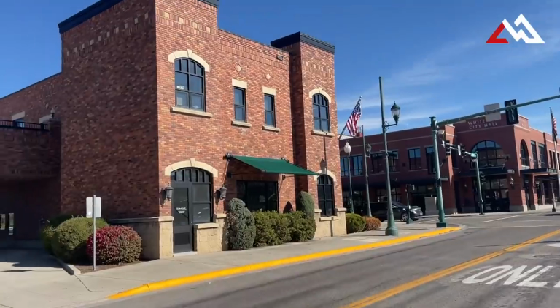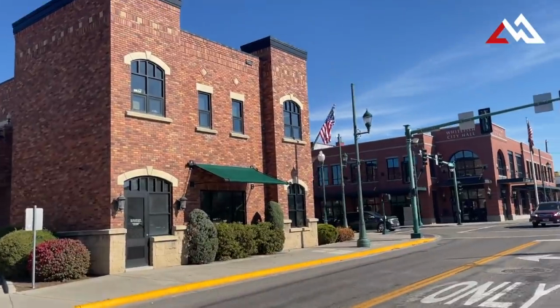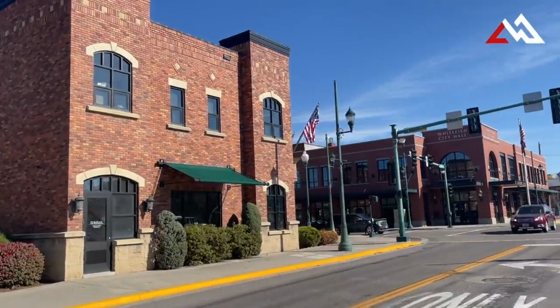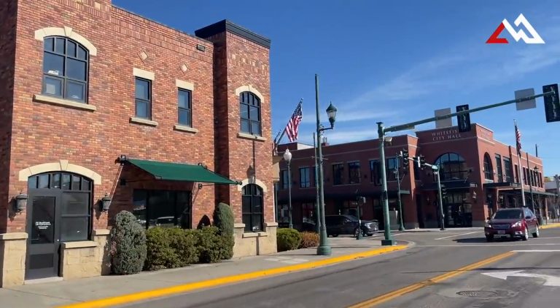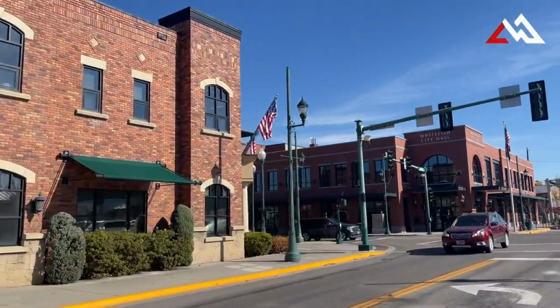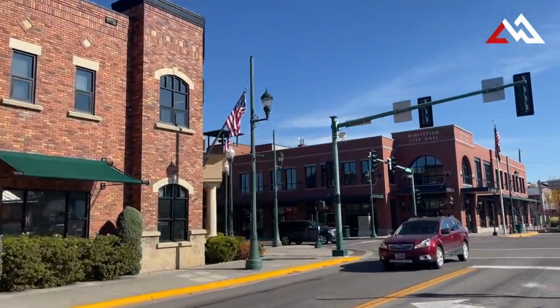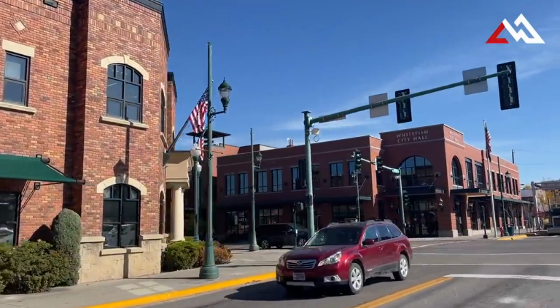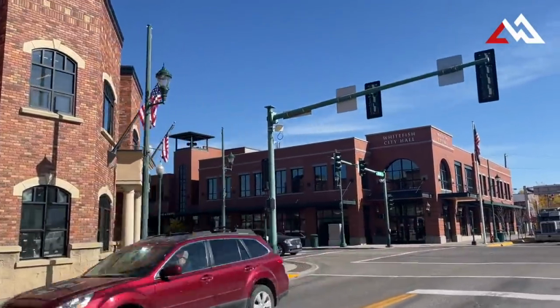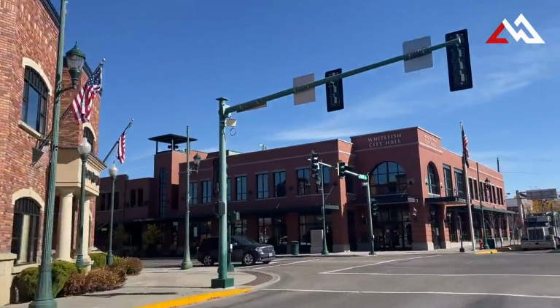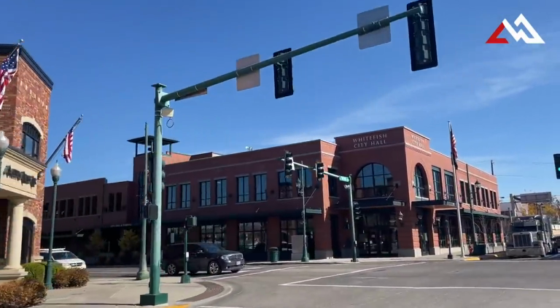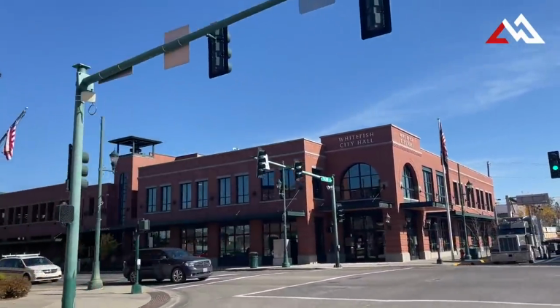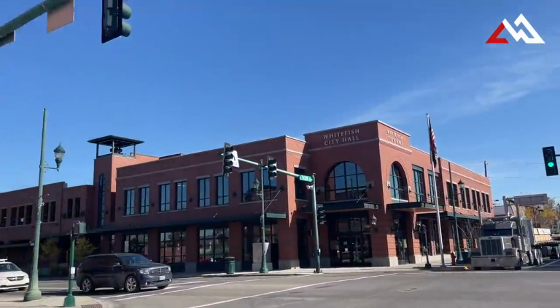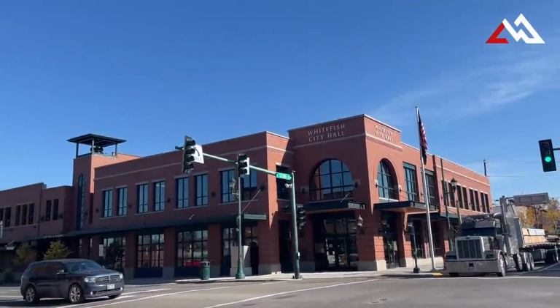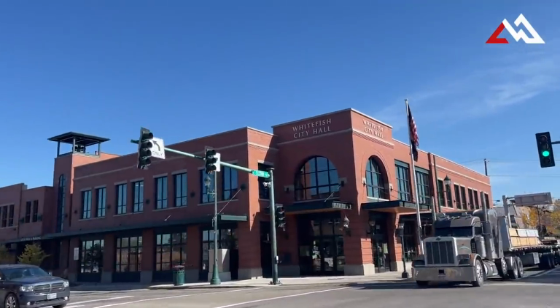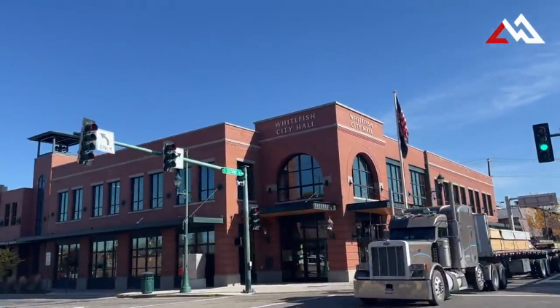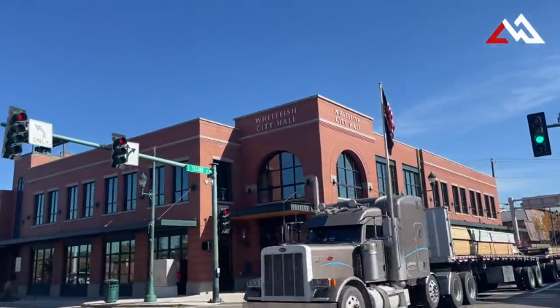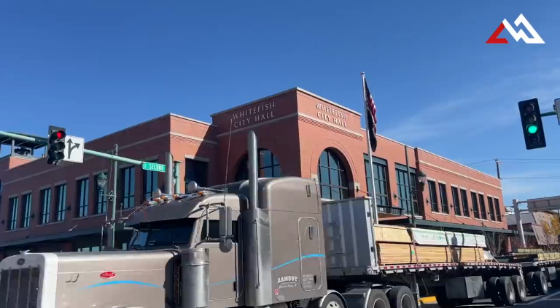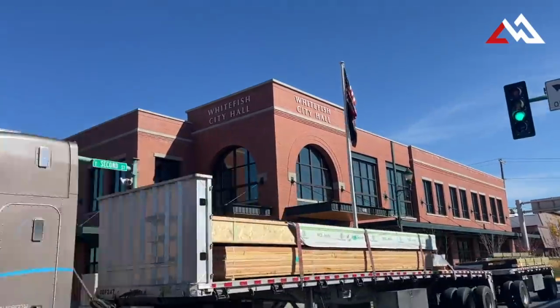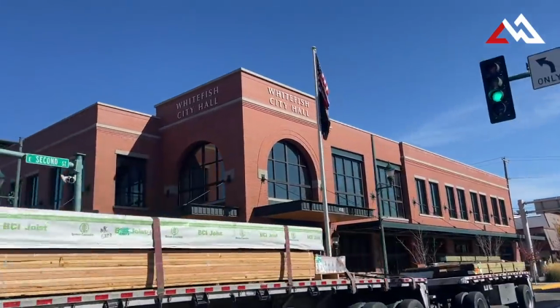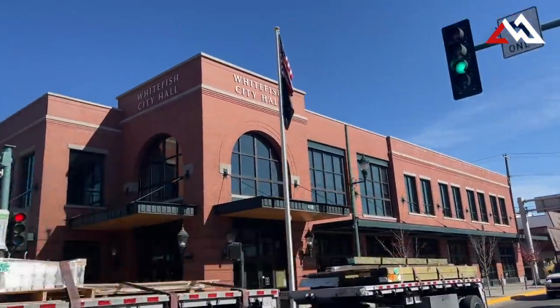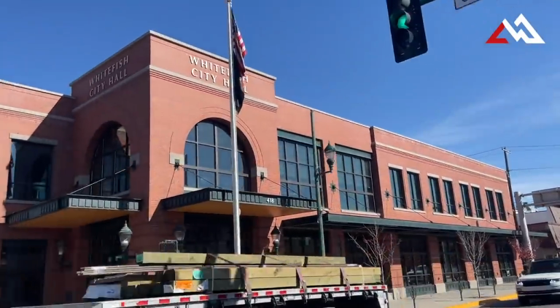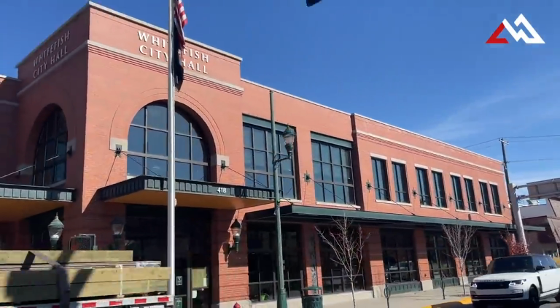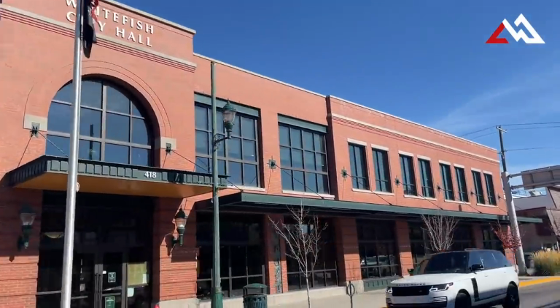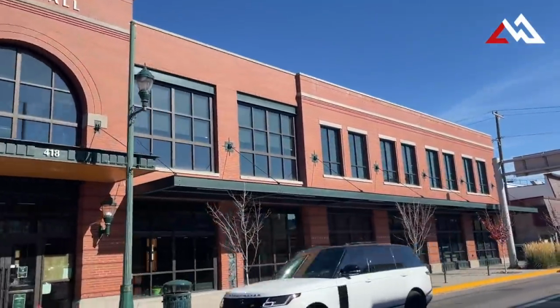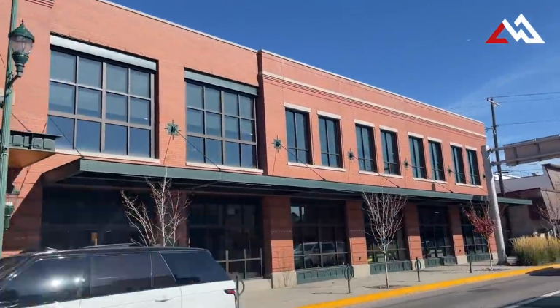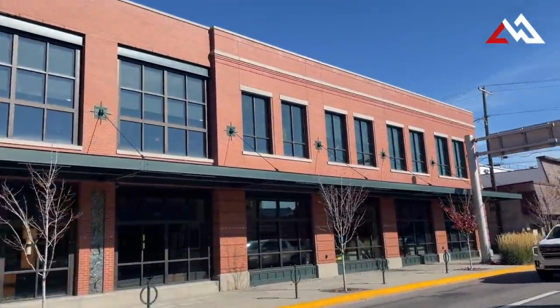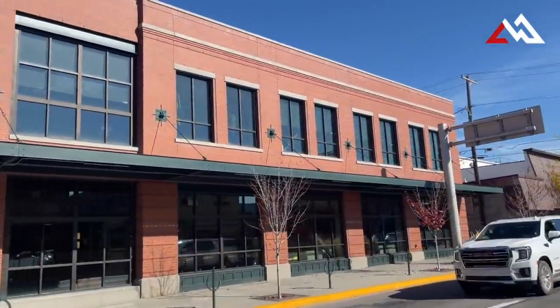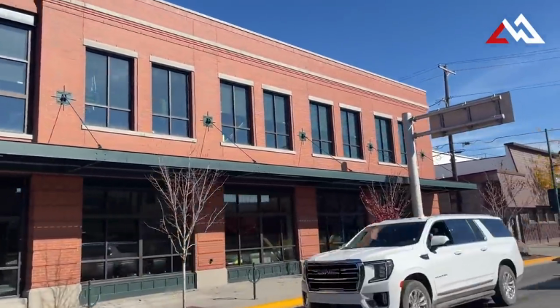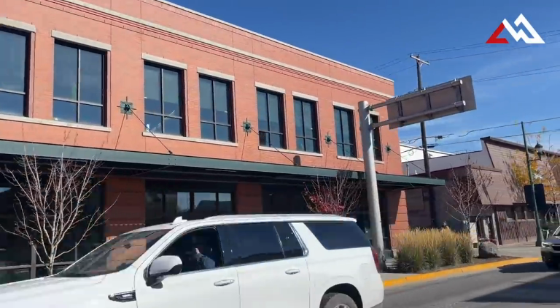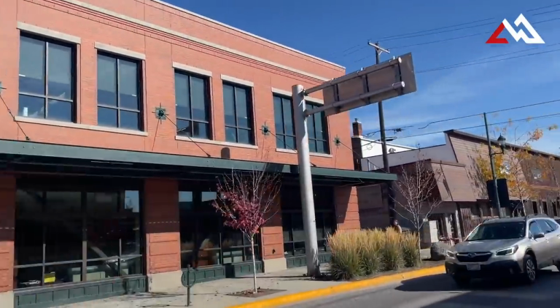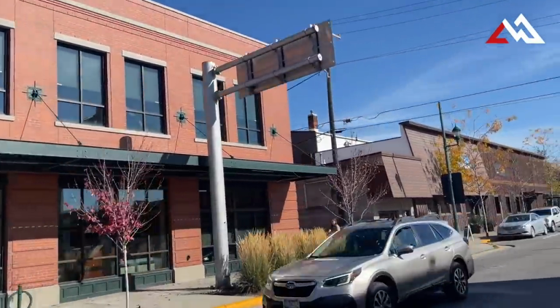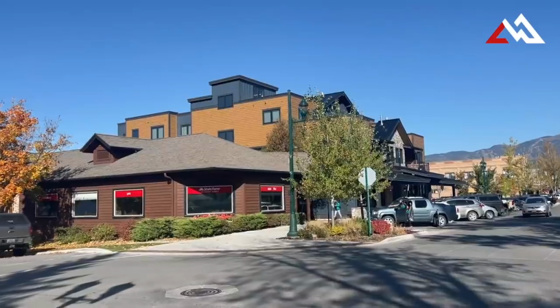Welcome to Whitefish. We'll start in the downtown area. As you can see here, this is the new city hall — it was just built a couple years ago — and on the back side of it there's a big parking garage that has helped with parking around town.